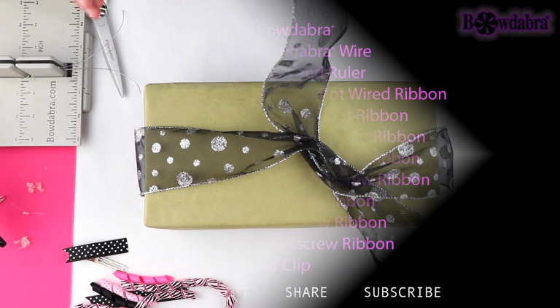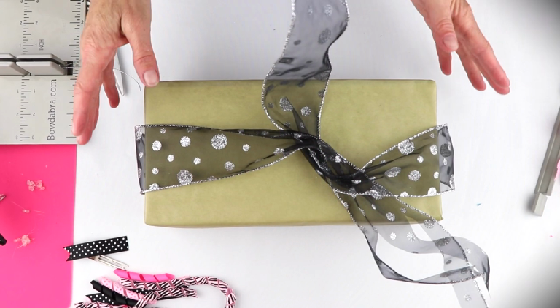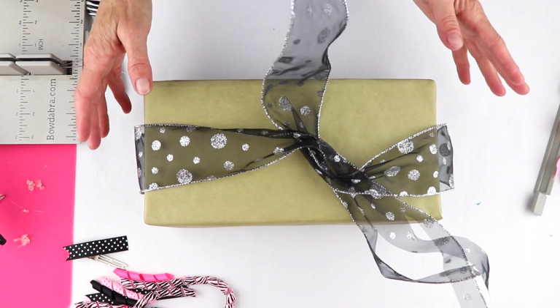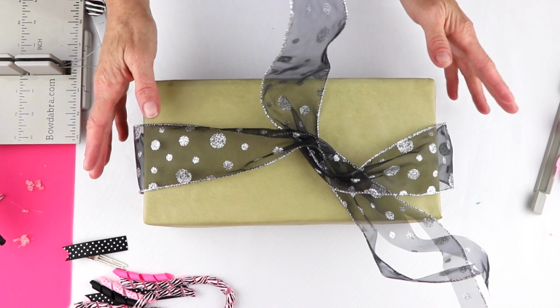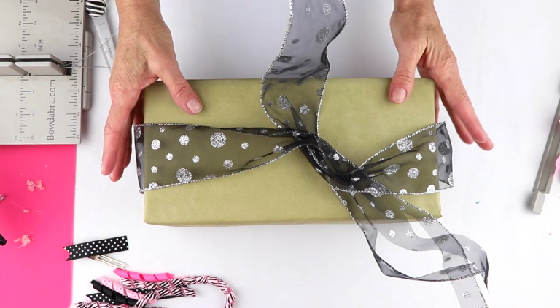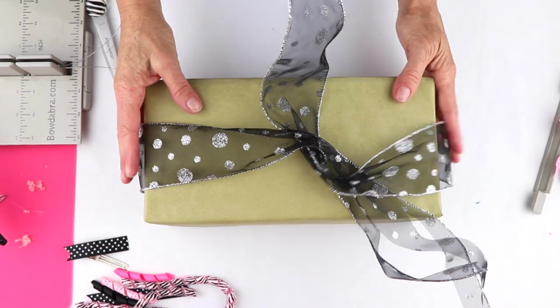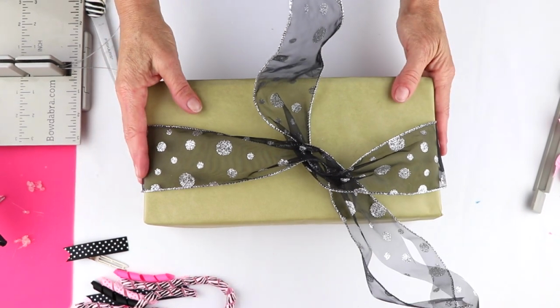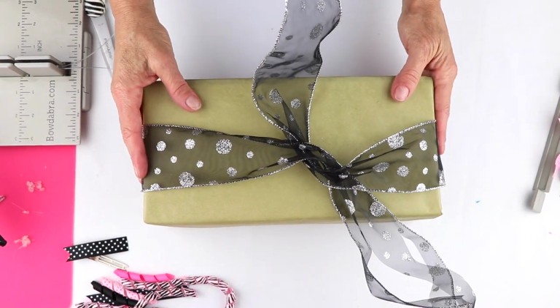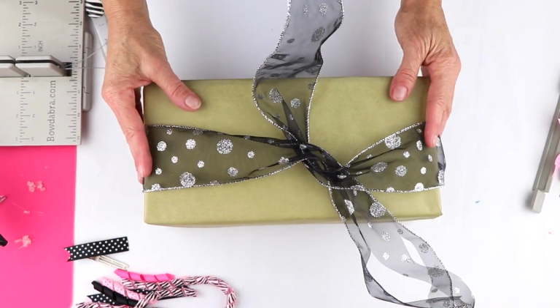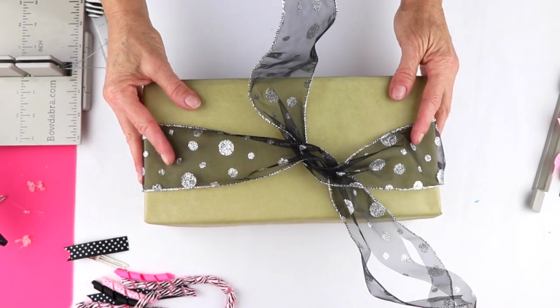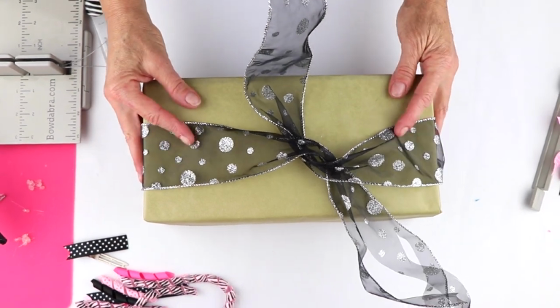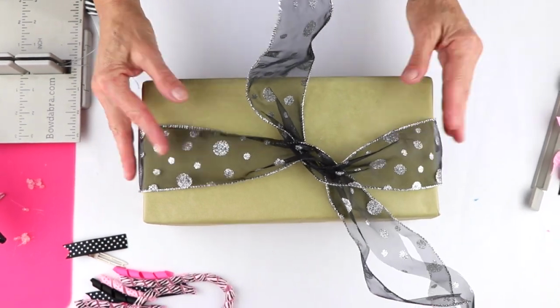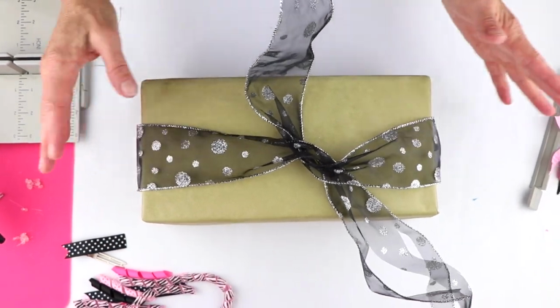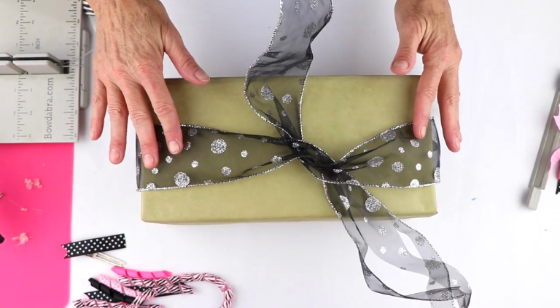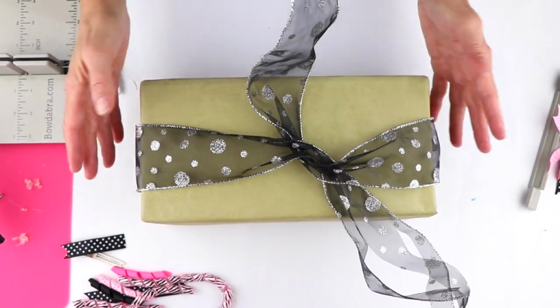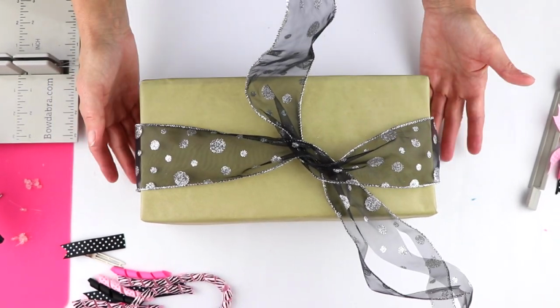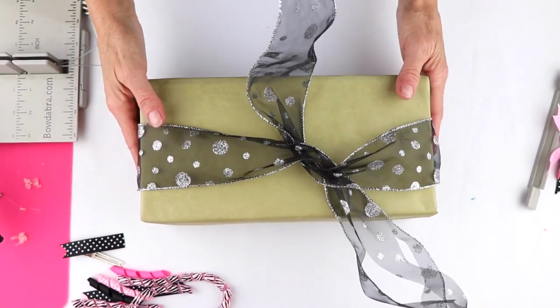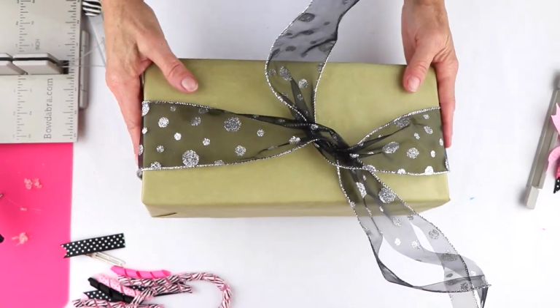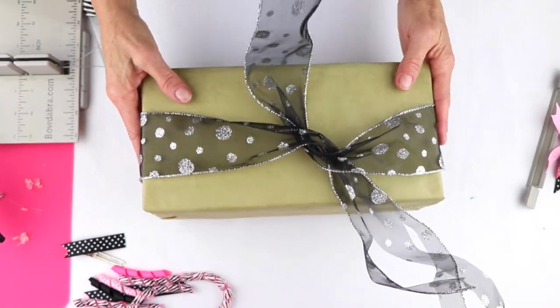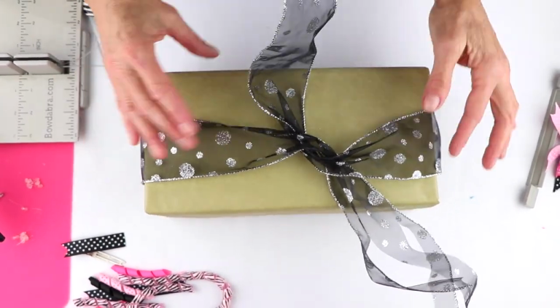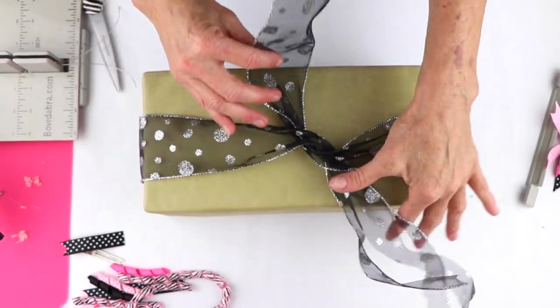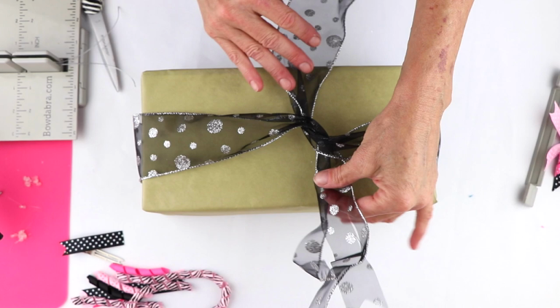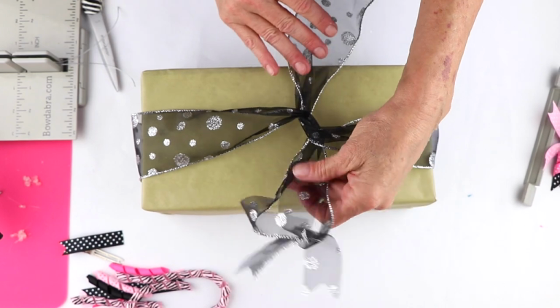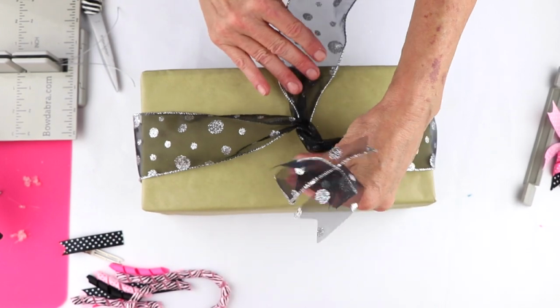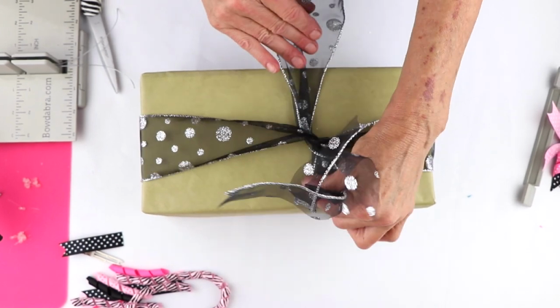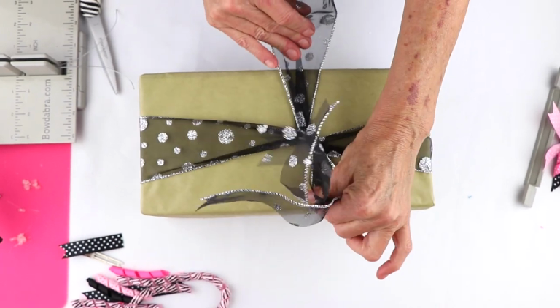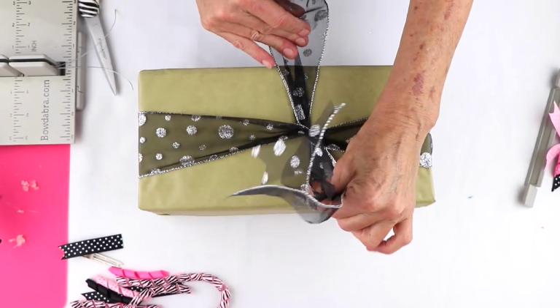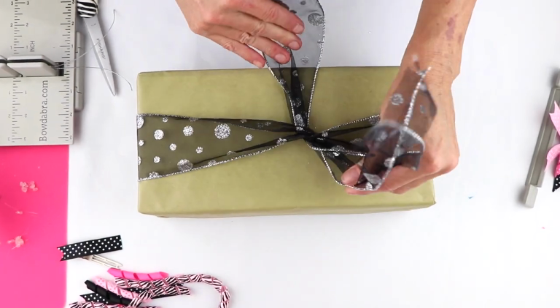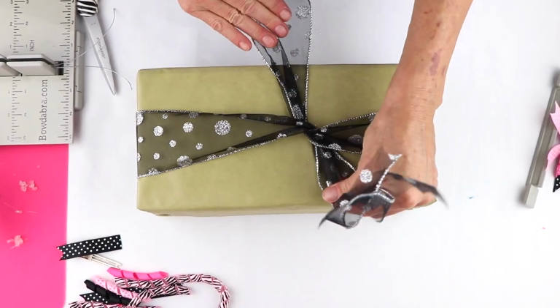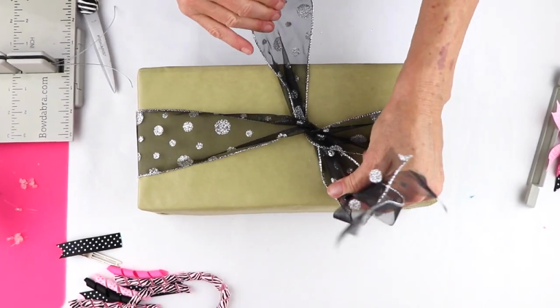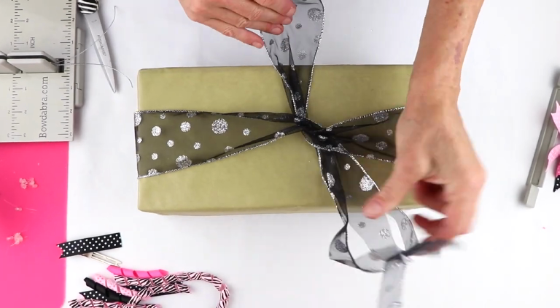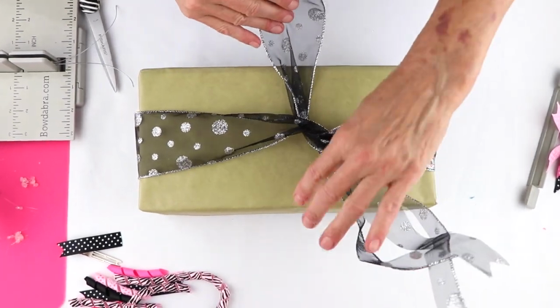We're going to do a really cute gift wrap idea. The first thing I'm doing is taking my ribbon and just wrapping it around, and I'm going to tie it.